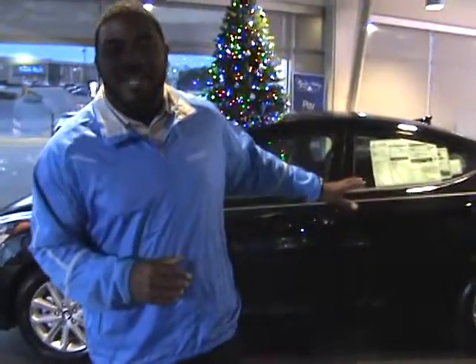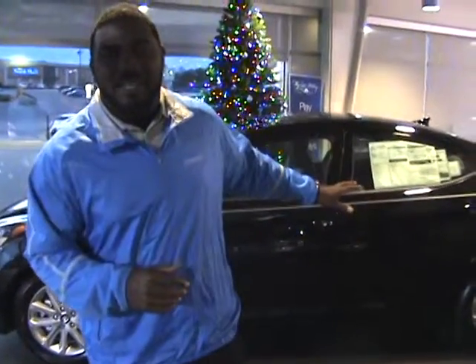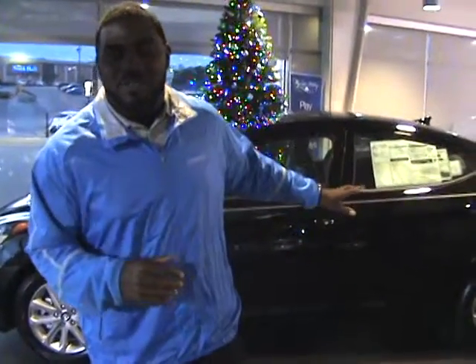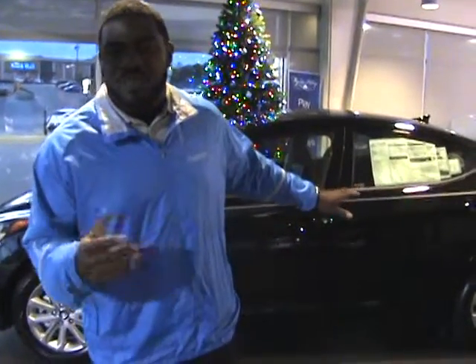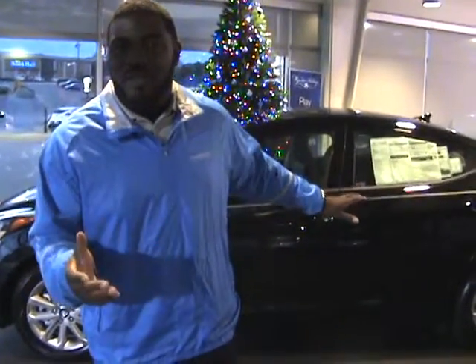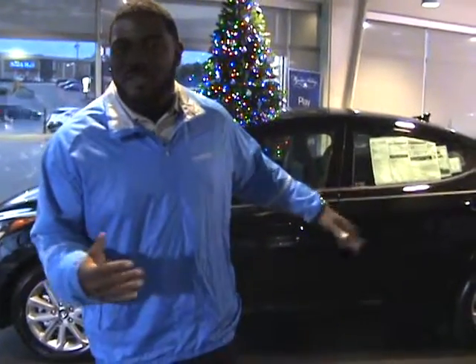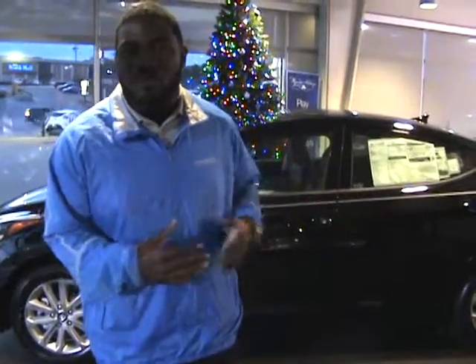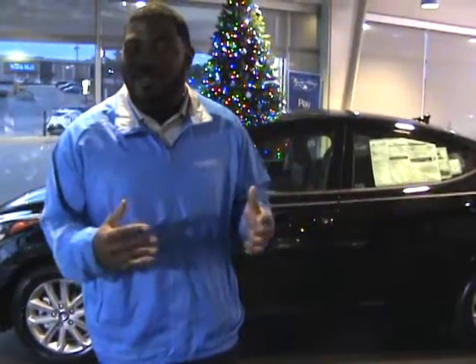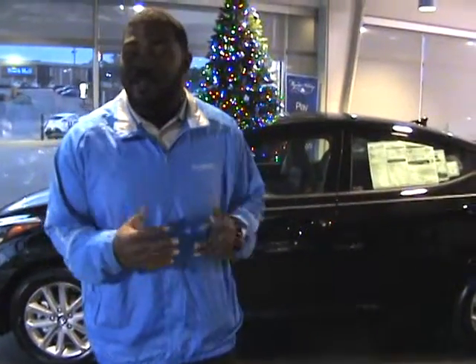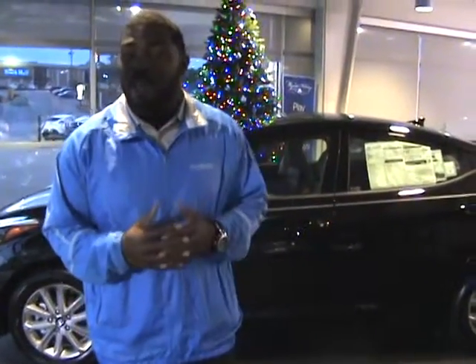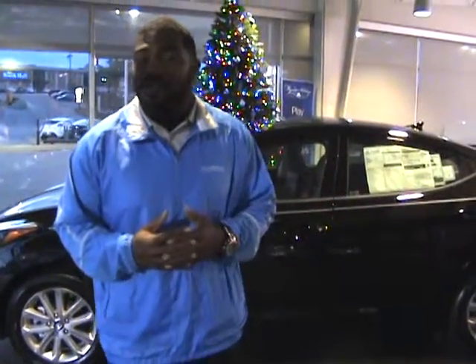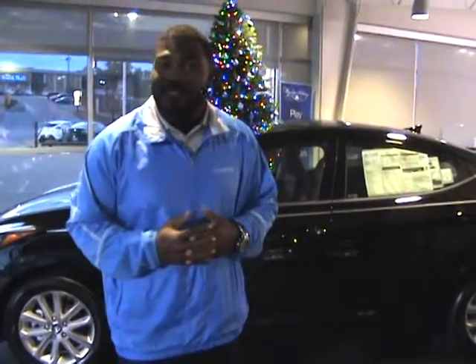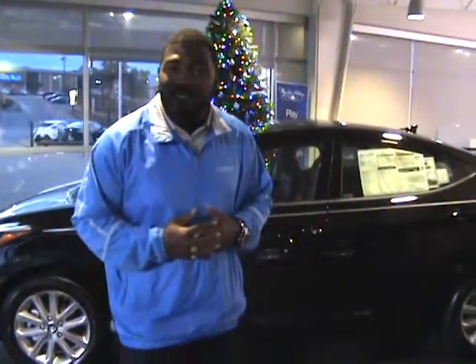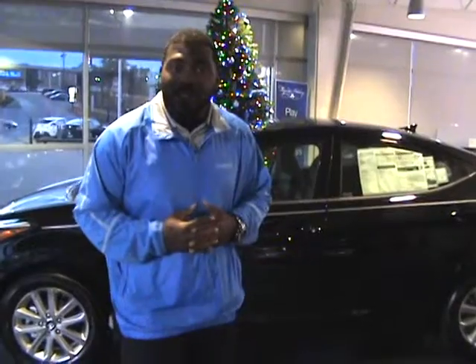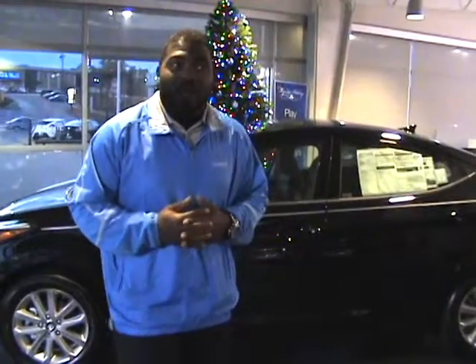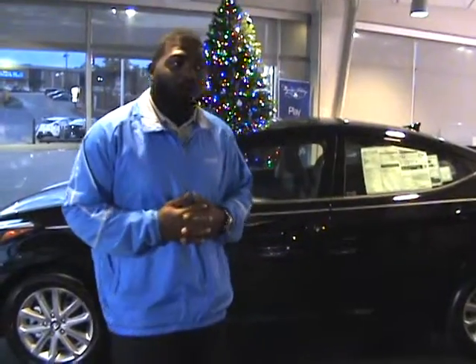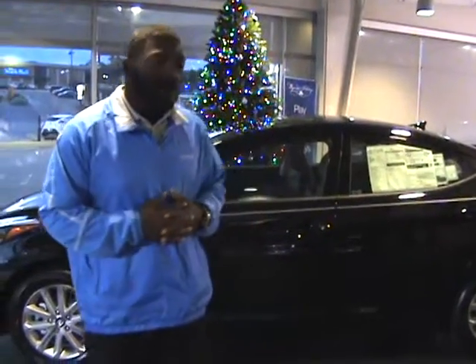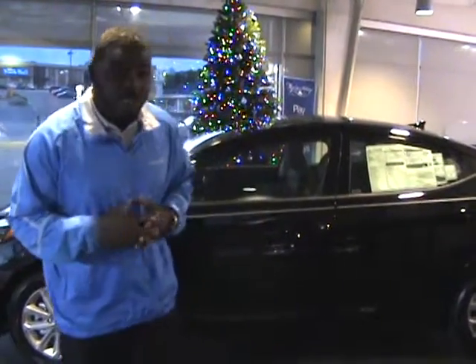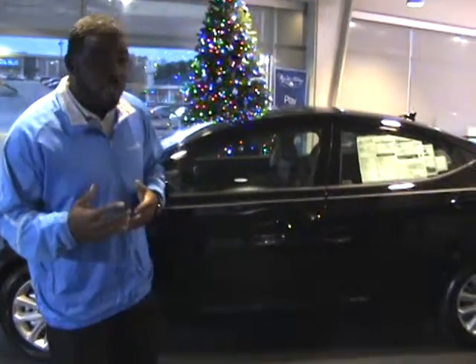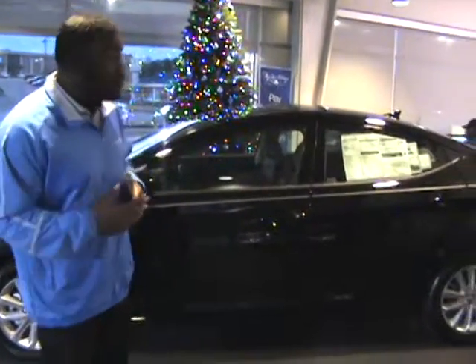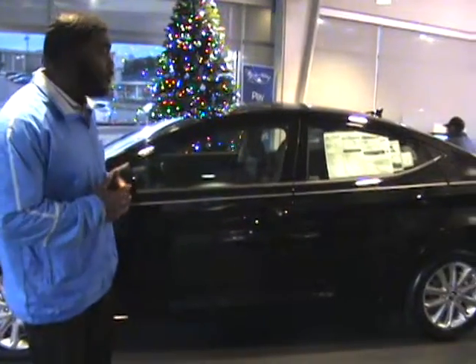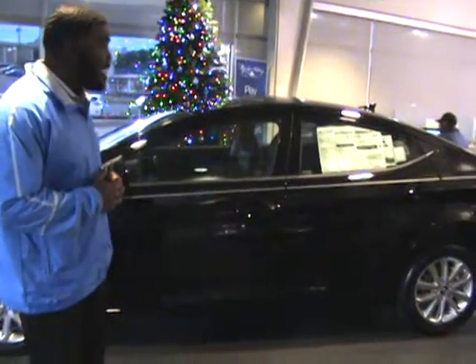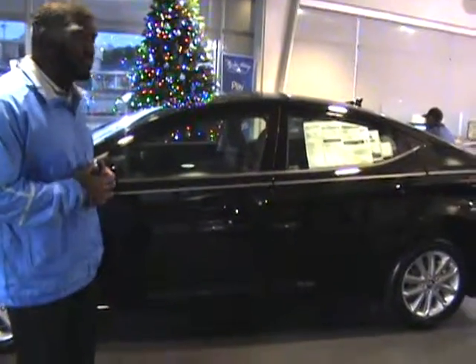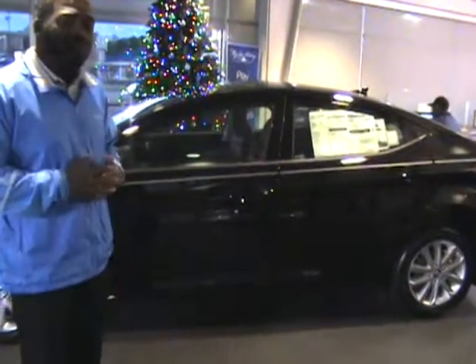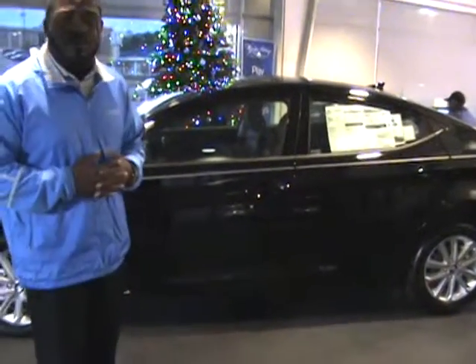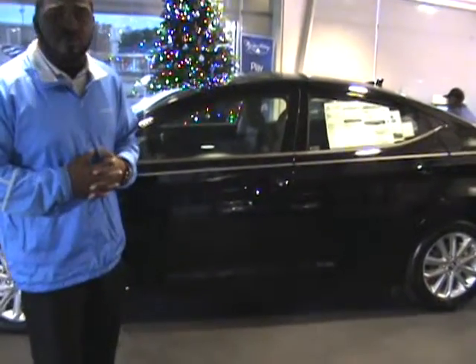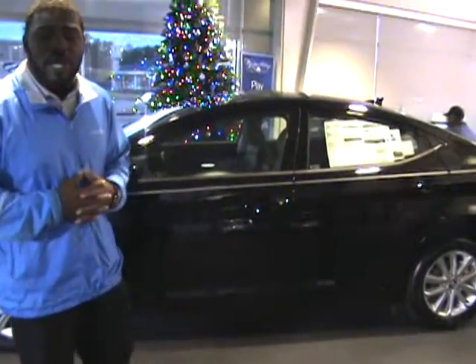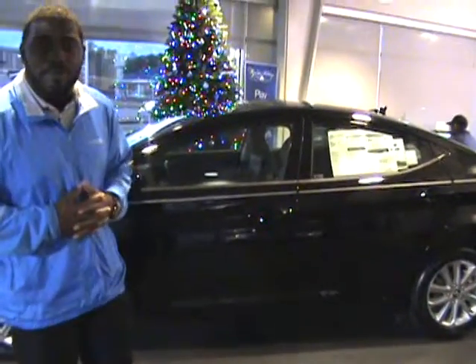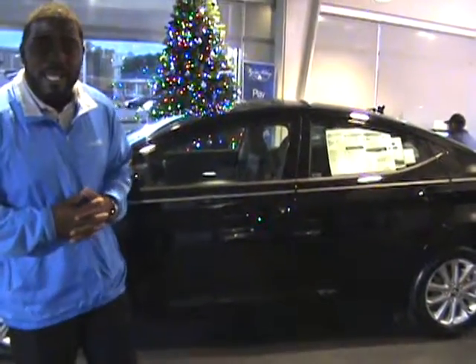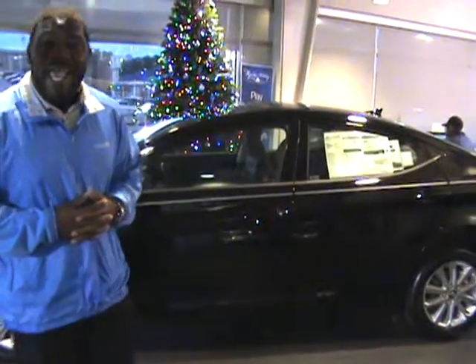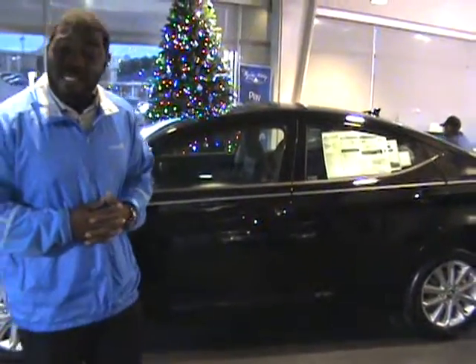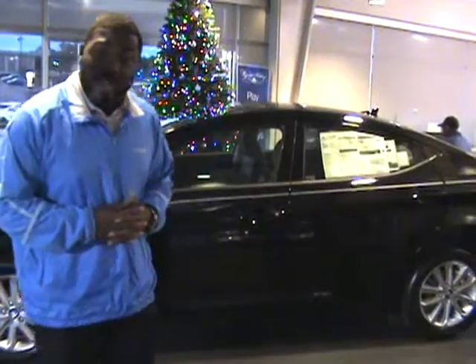Hyundai Elantra. You specified the Elantra, and we do have the Elantra here. Right behind me, as you can see, I'm on the showroom floor and I have this beautiful, beautiful black-on-black SE package.